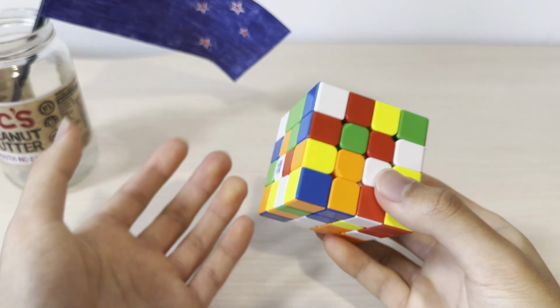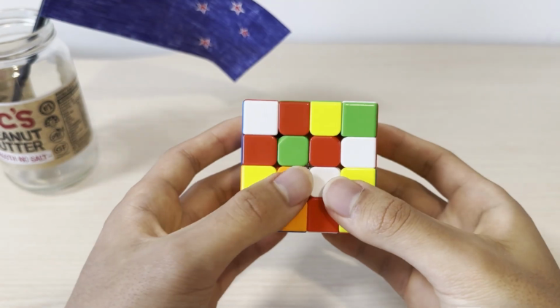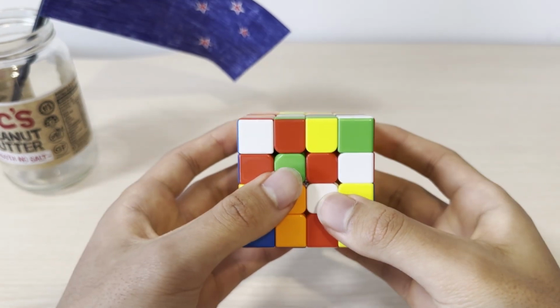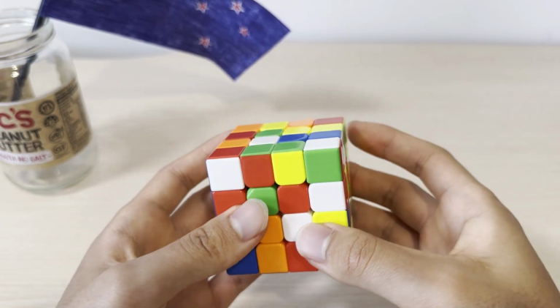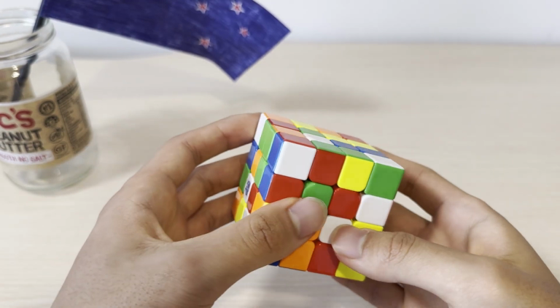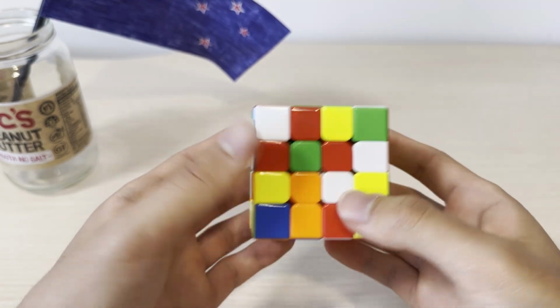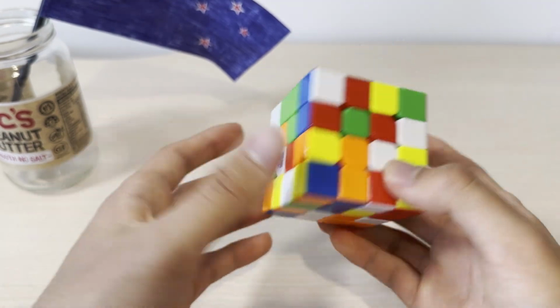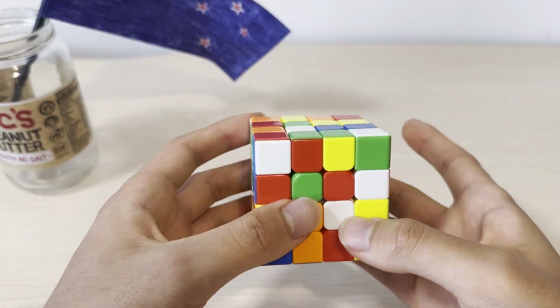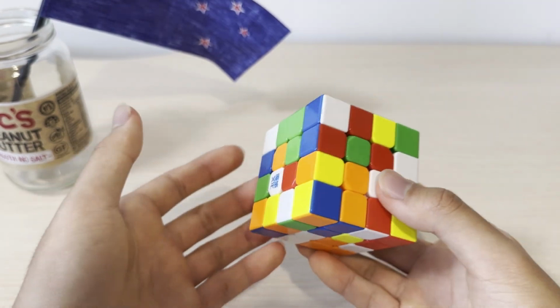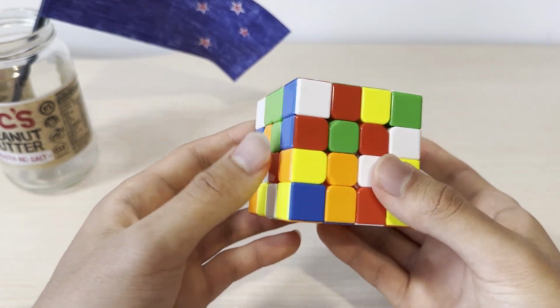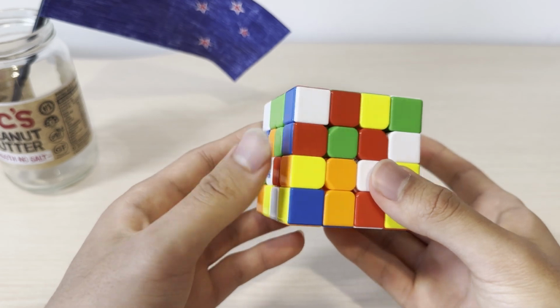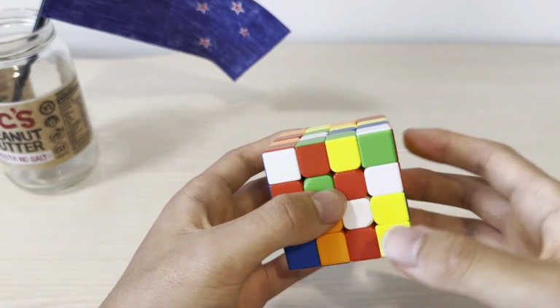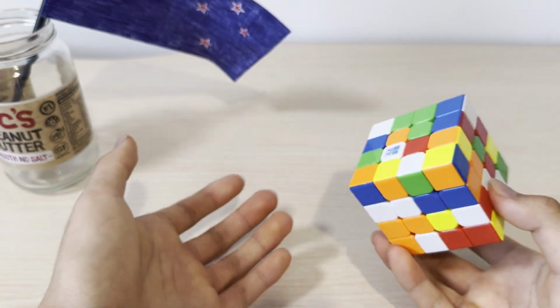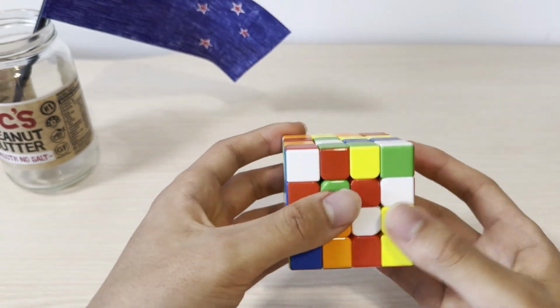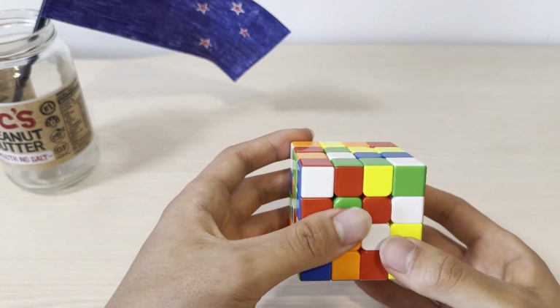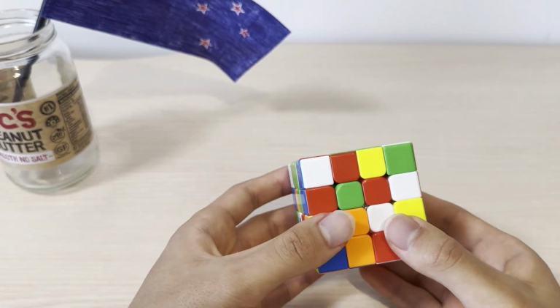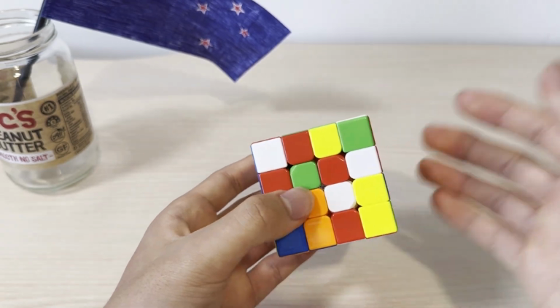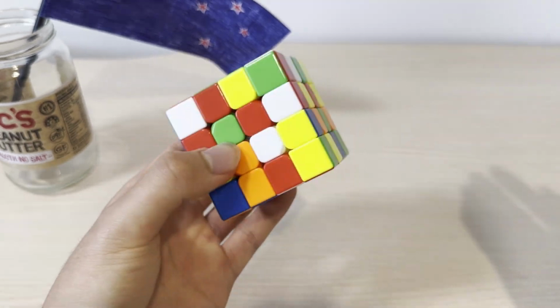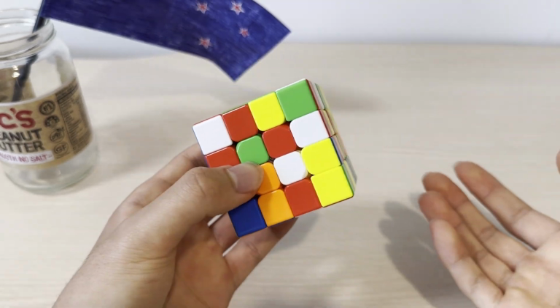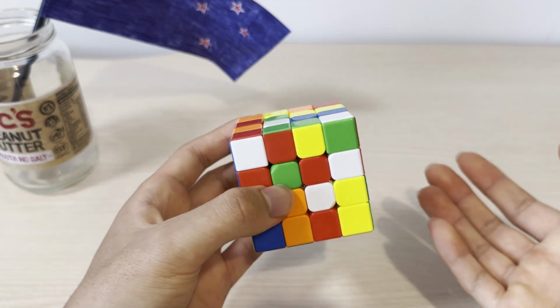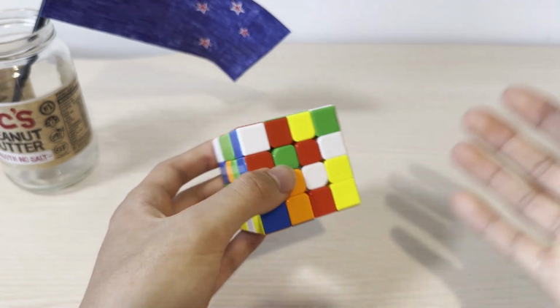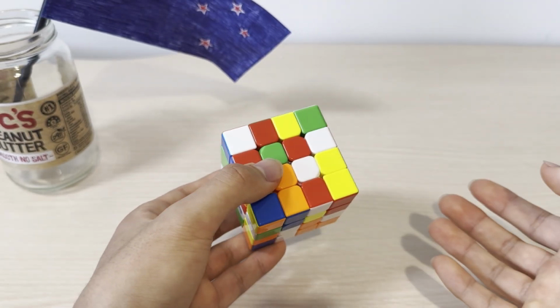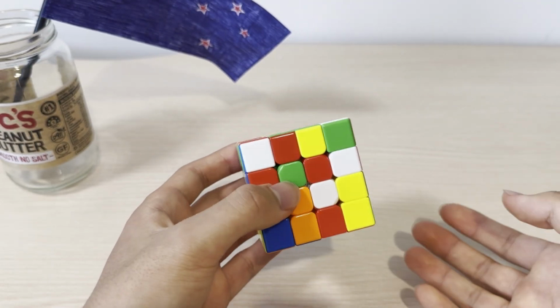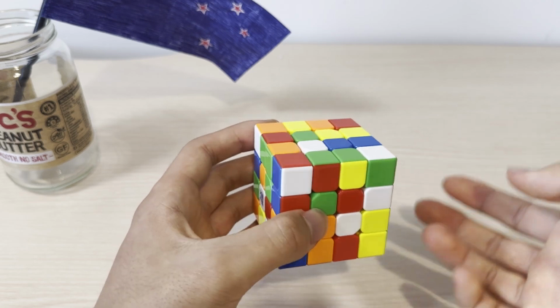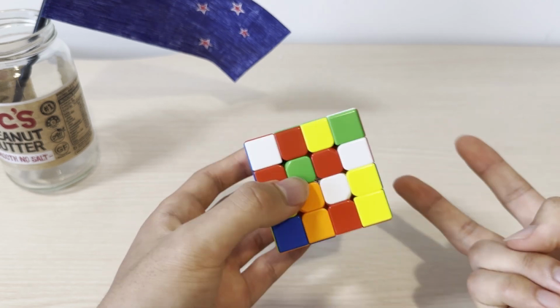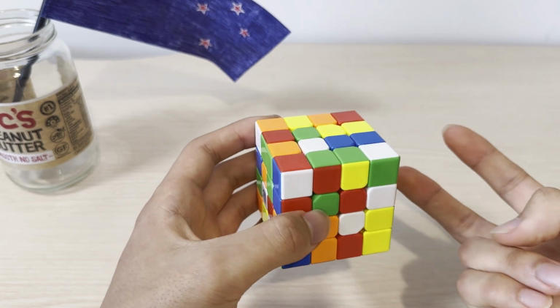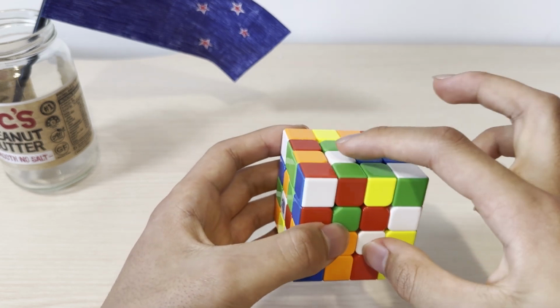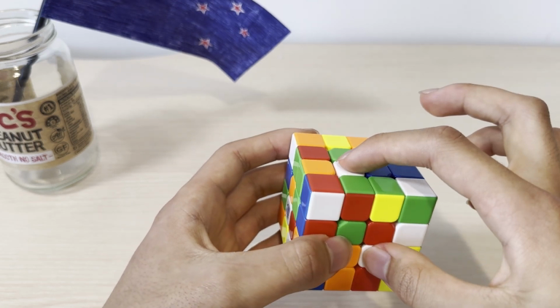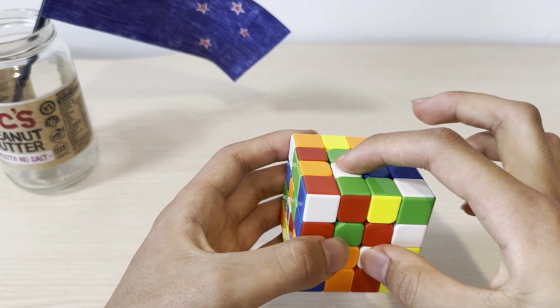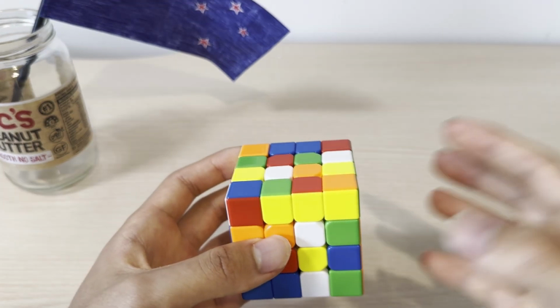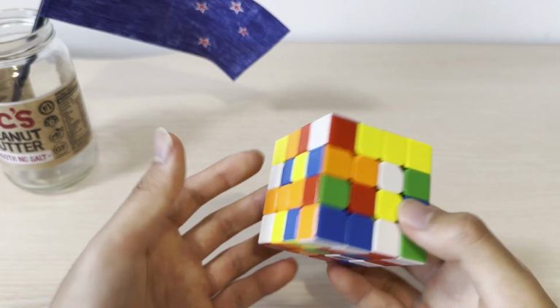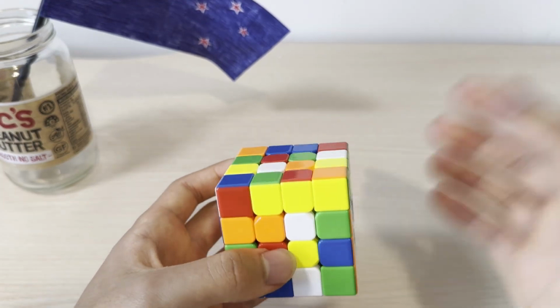The first step is to solve all of the centers. To make learning easier, we're going to stick to a specific order. So the first center we're going to solve is the white center. To make a center, the easiest way is to make two pairs of two centerpieces.